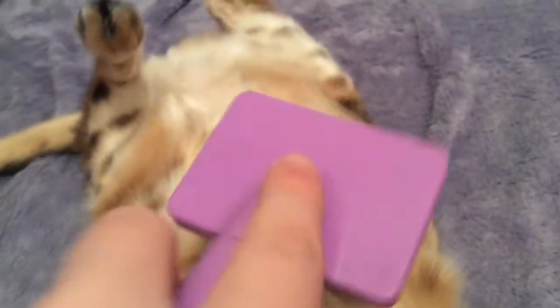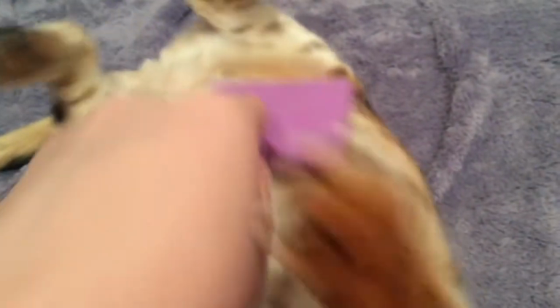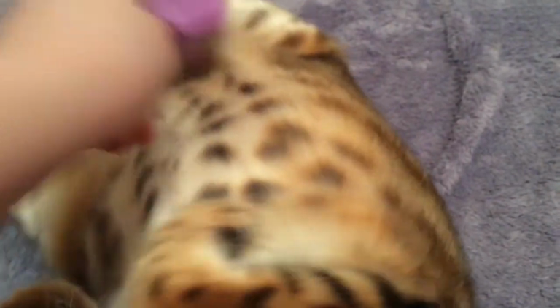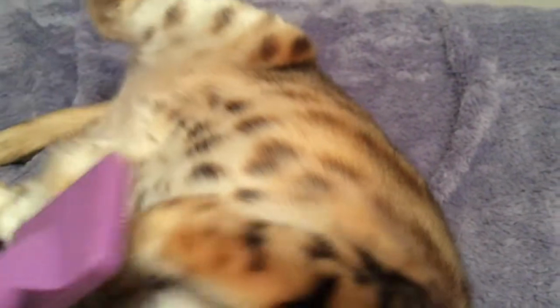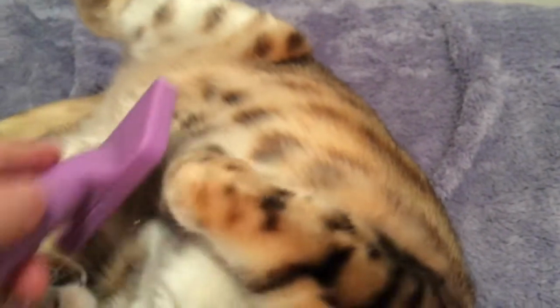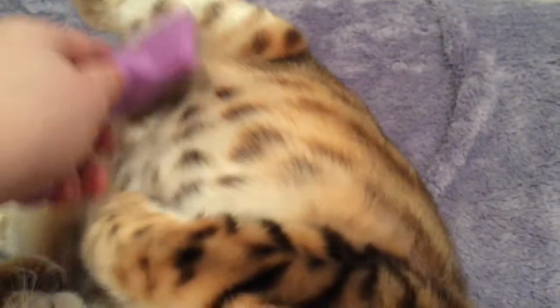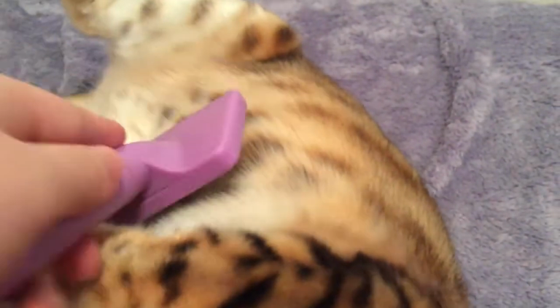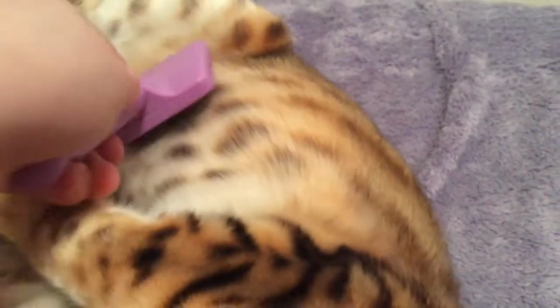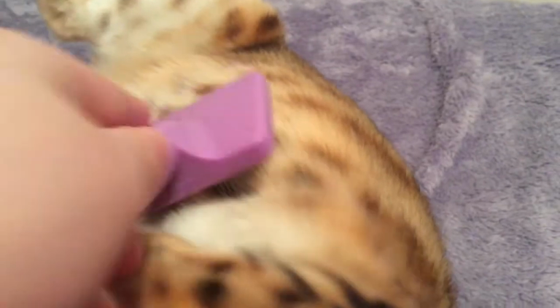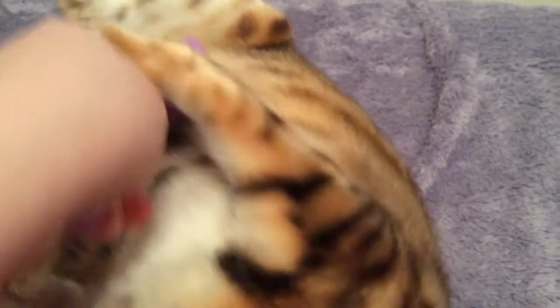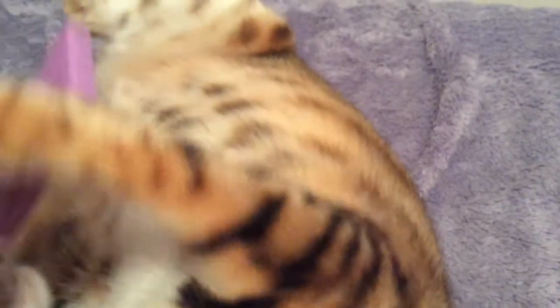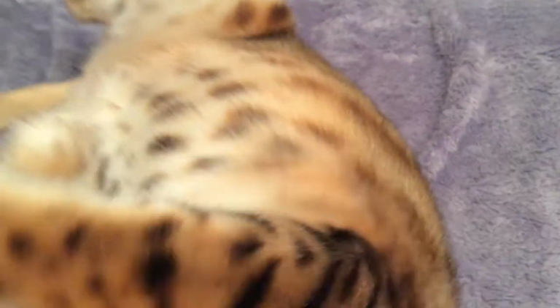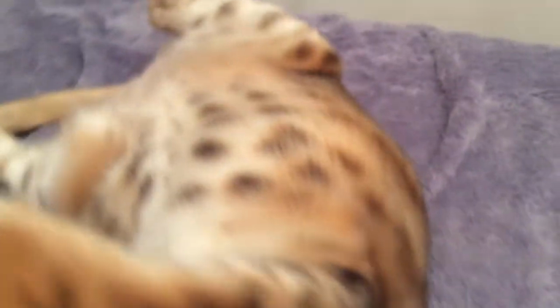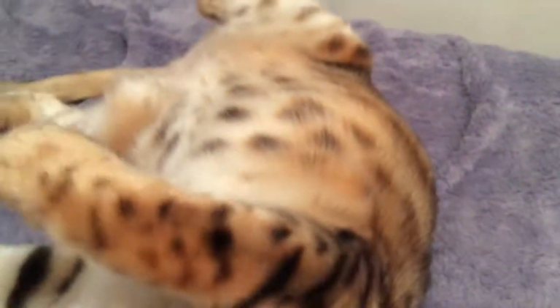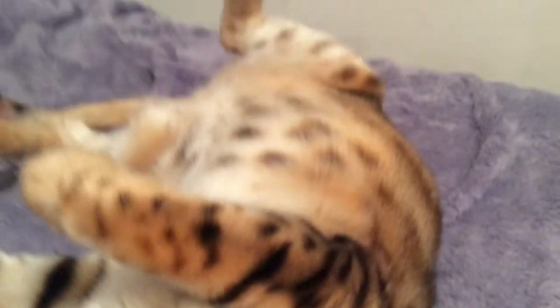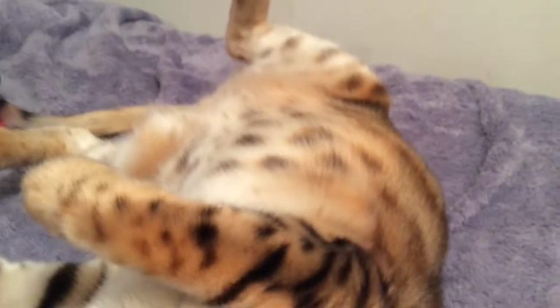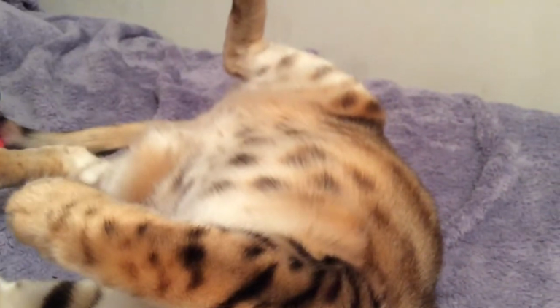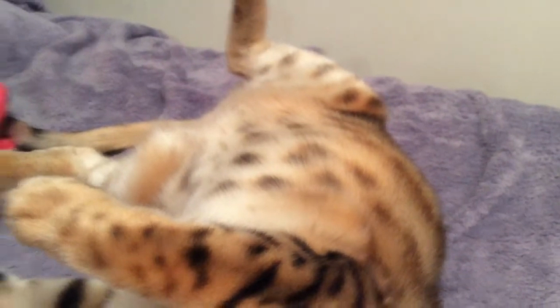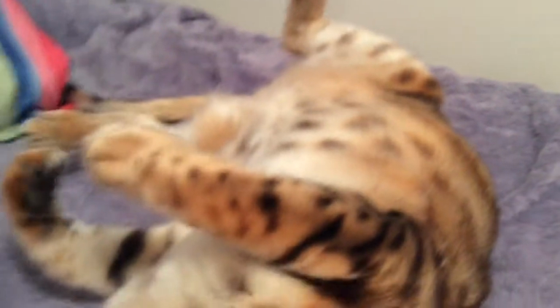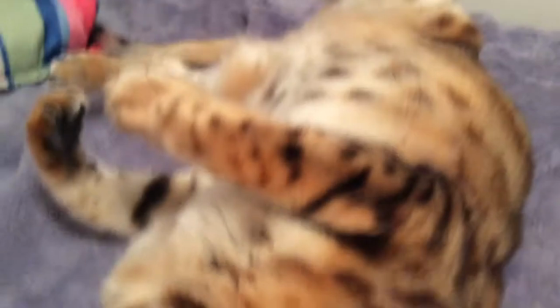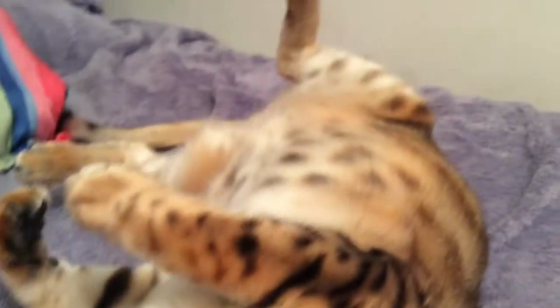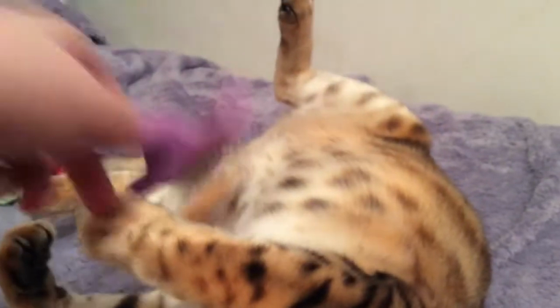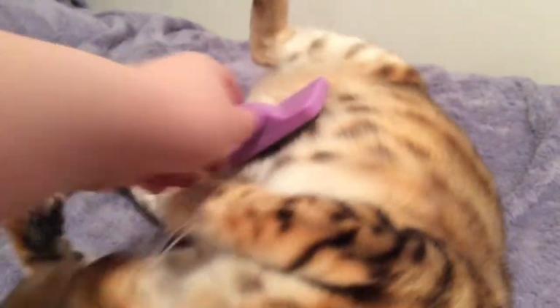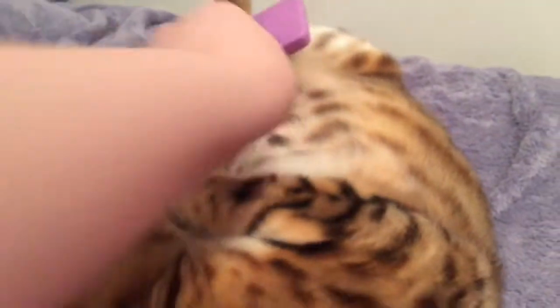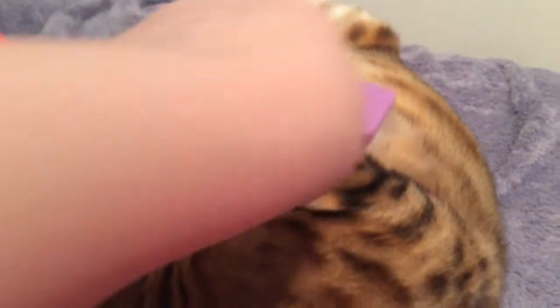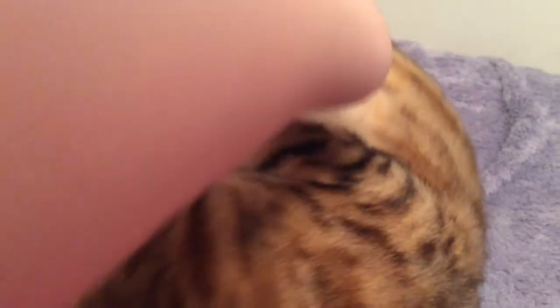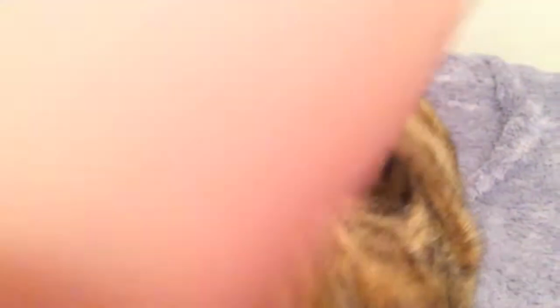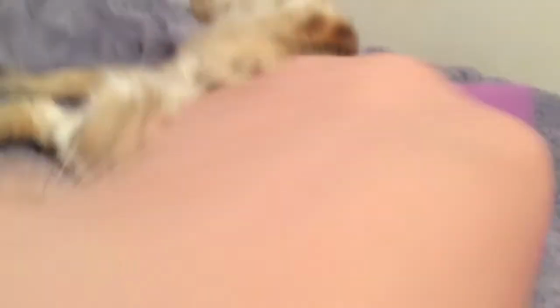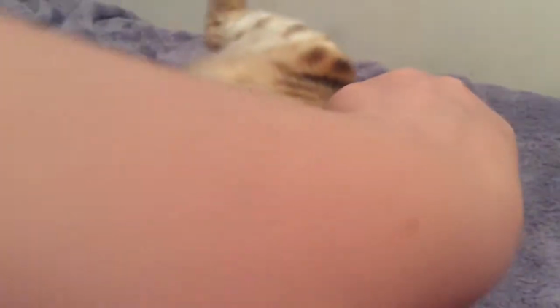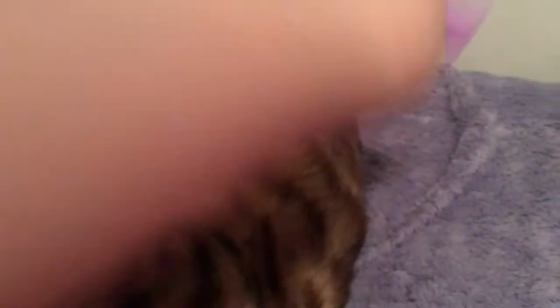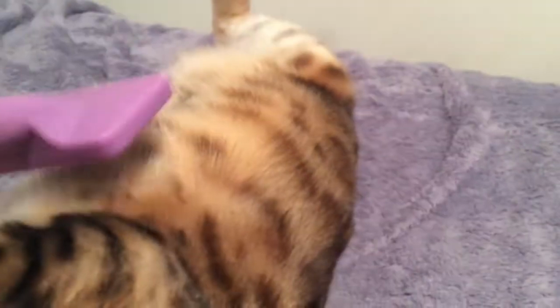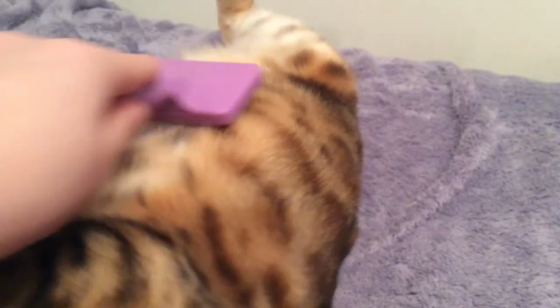I don't do it very often. Plus, I kind of have an allergy to cats — I get the sniffles sometimes. So this helps.